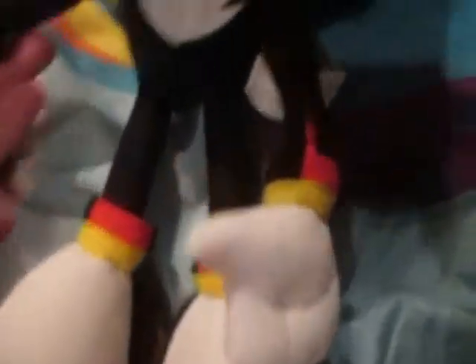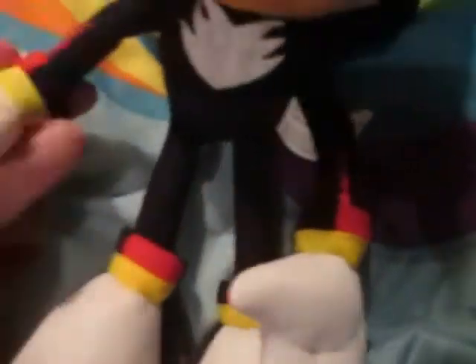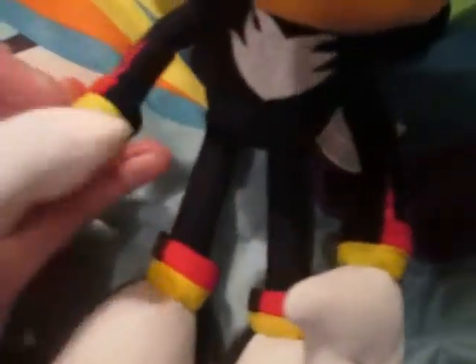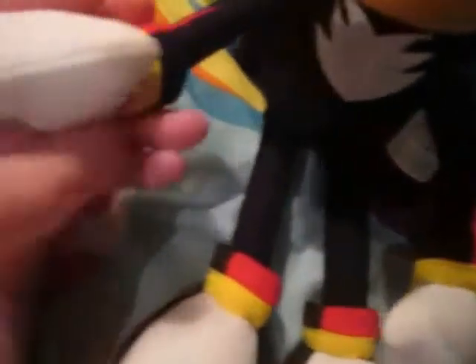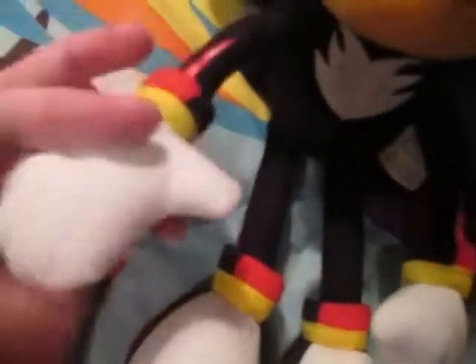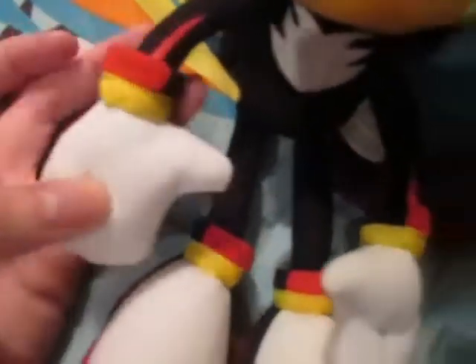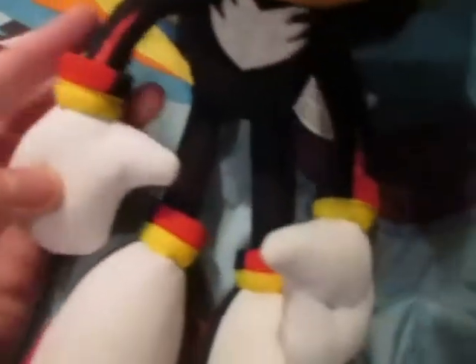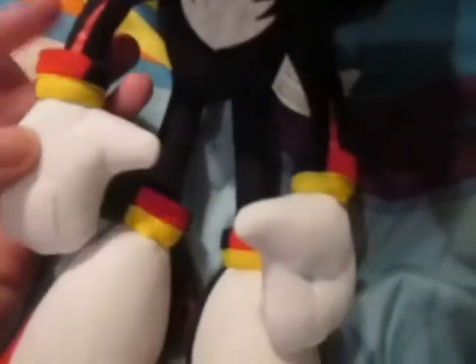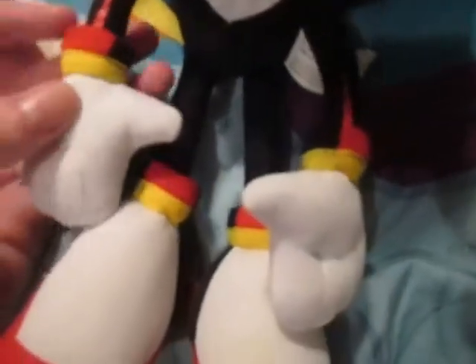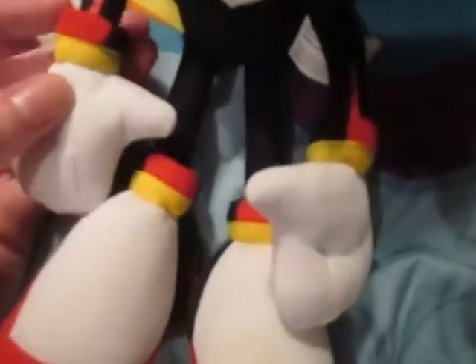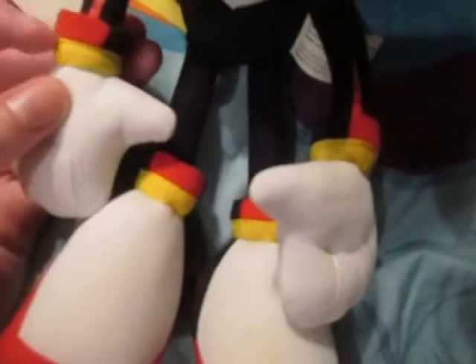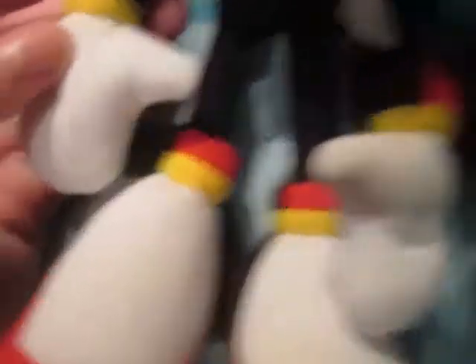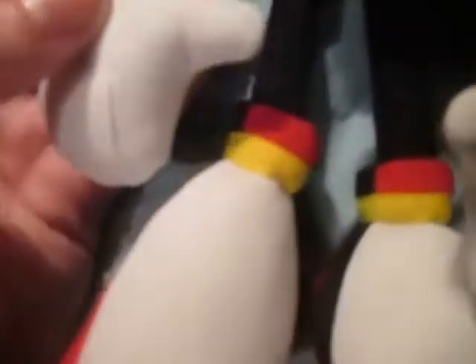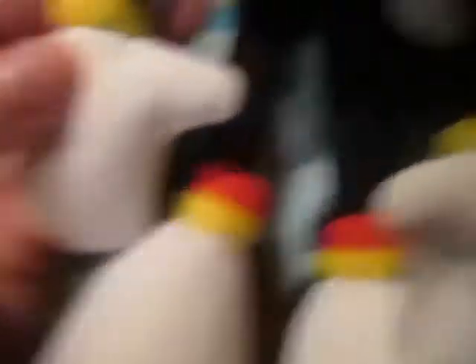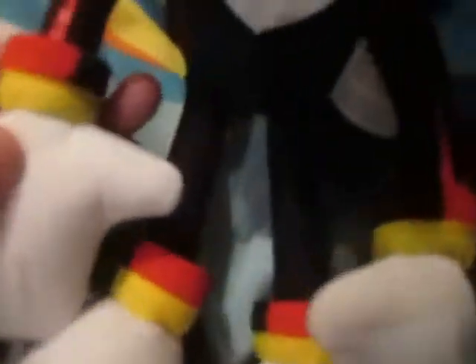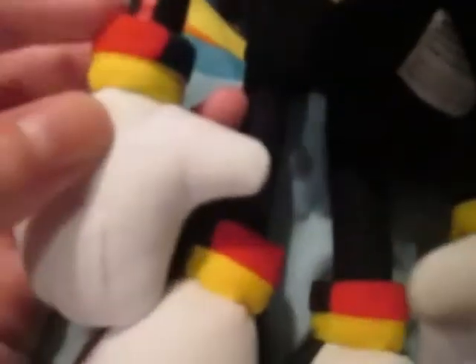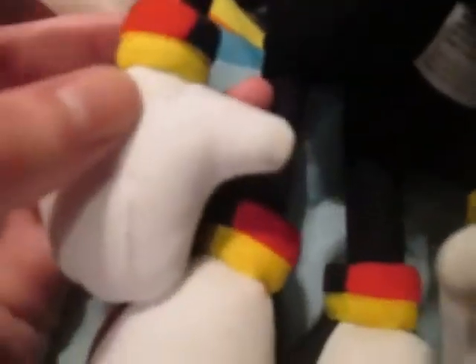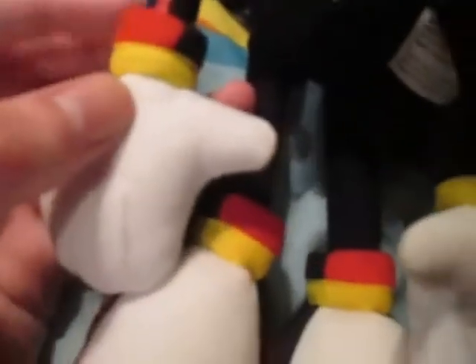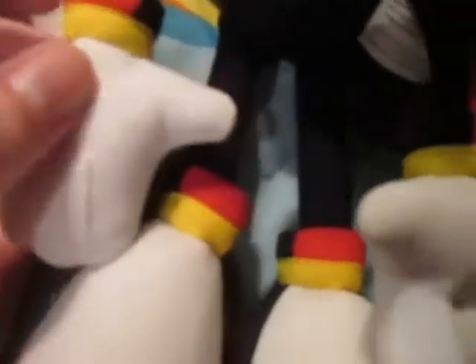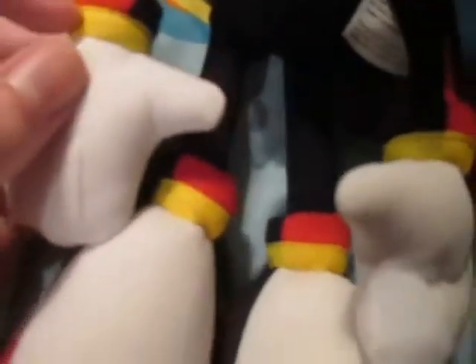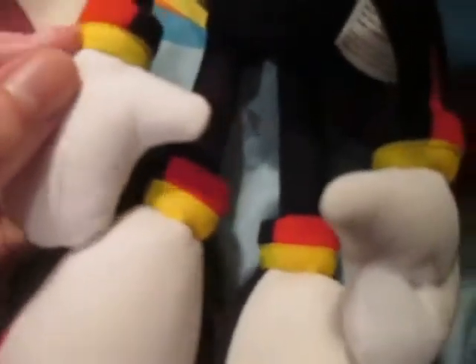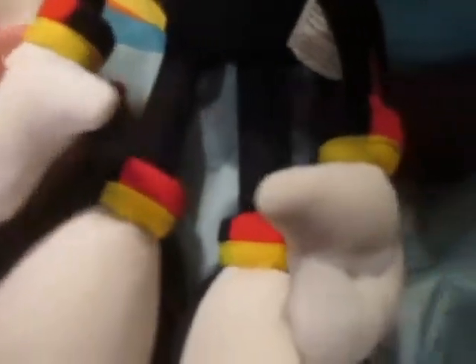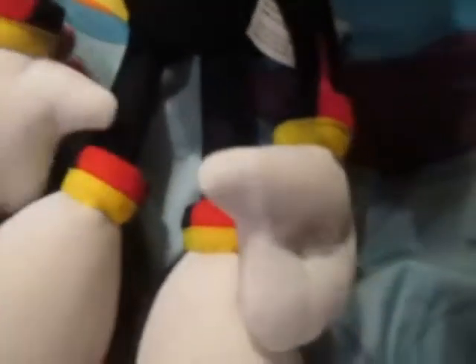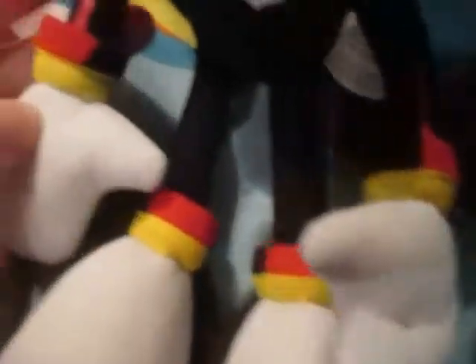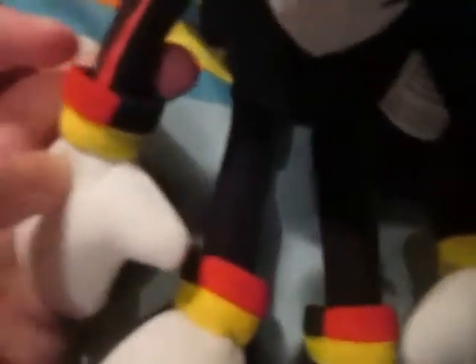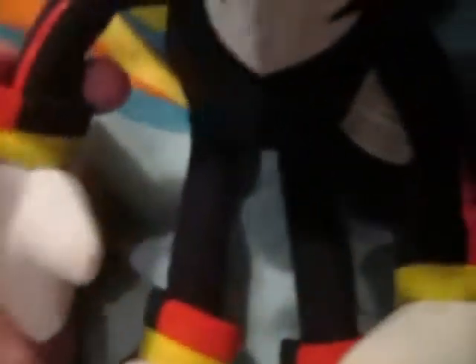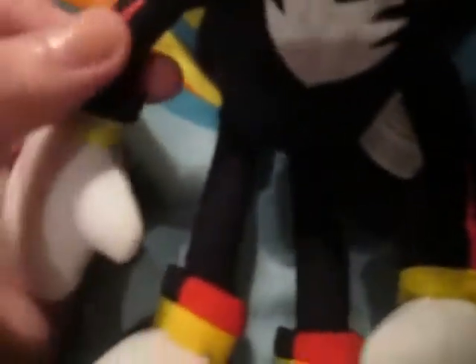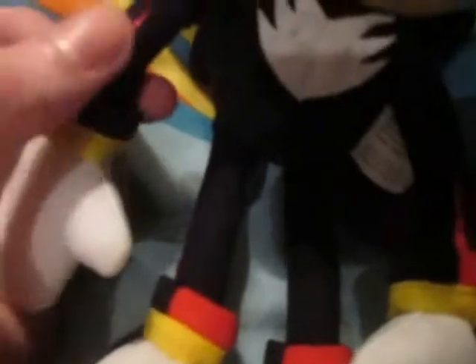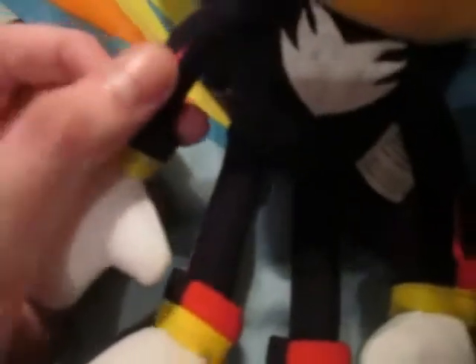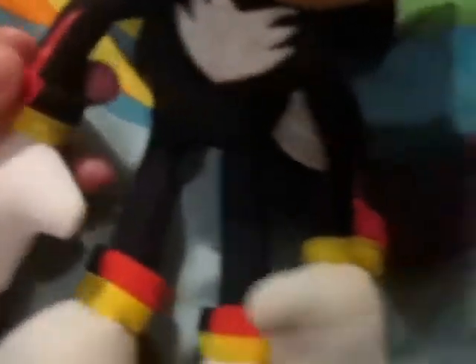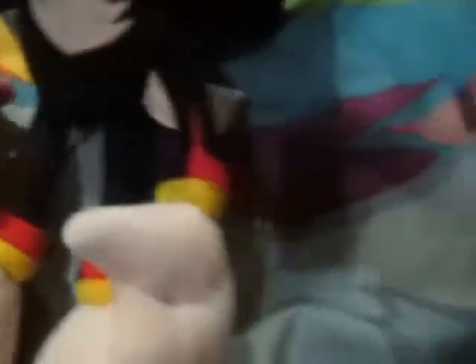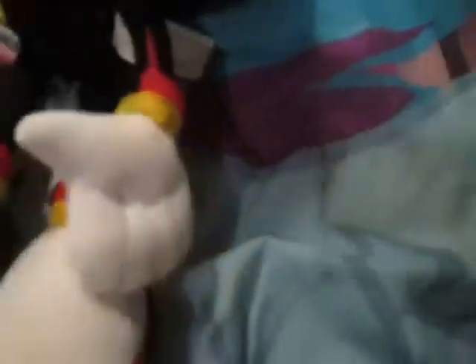His hands are also nylon, or his gloves. Just like his shoes, this is soft, this is nylon. And these red parts are ironed on.